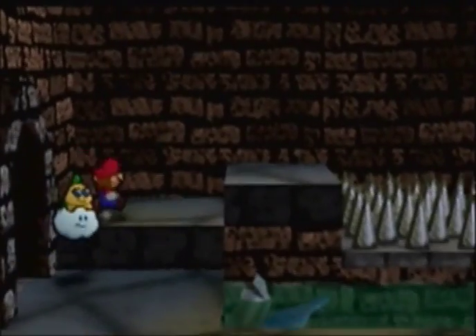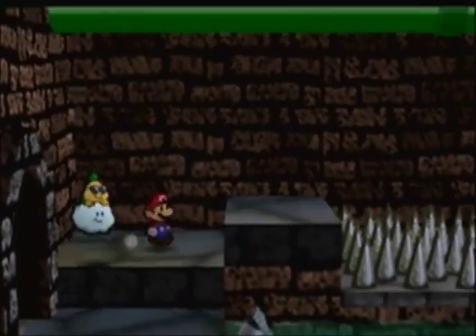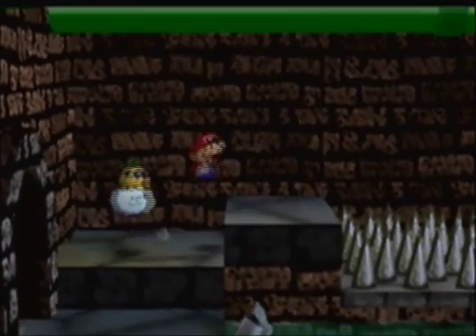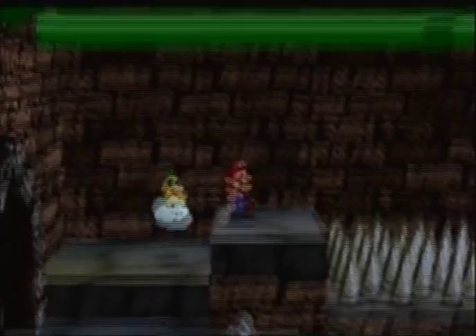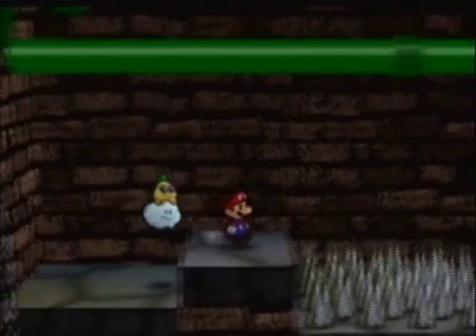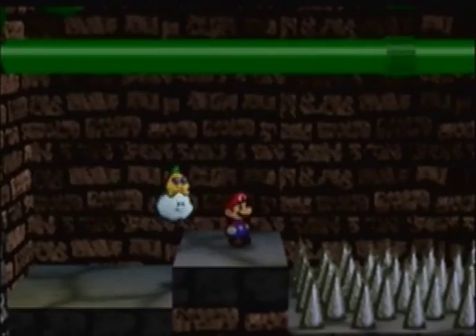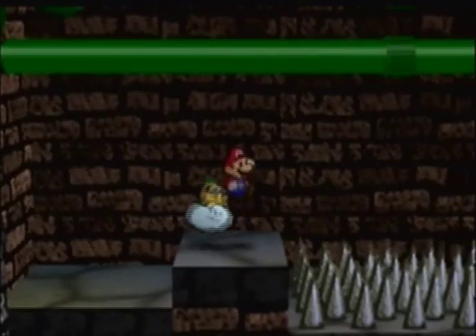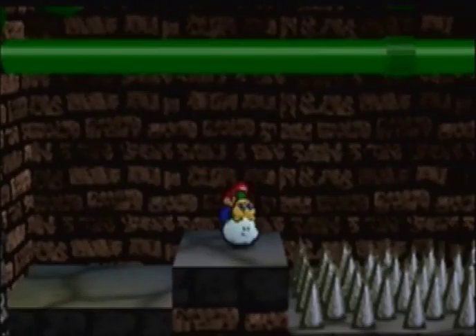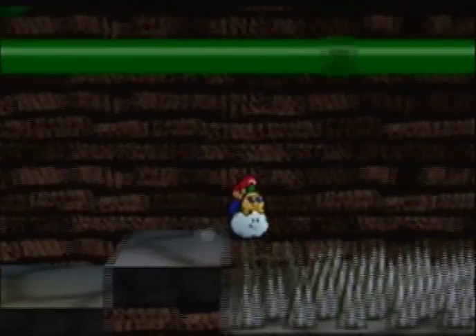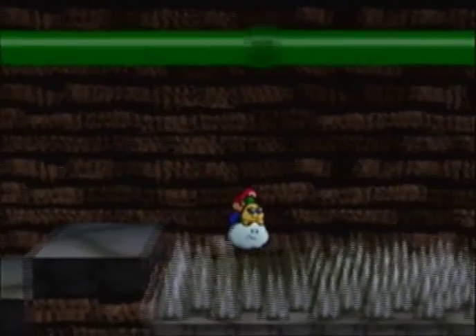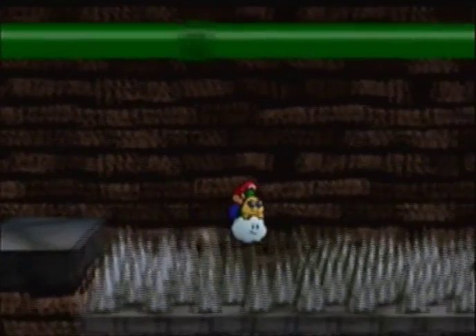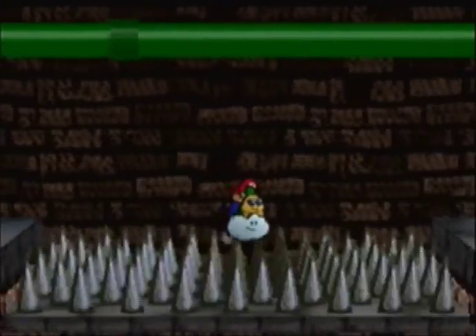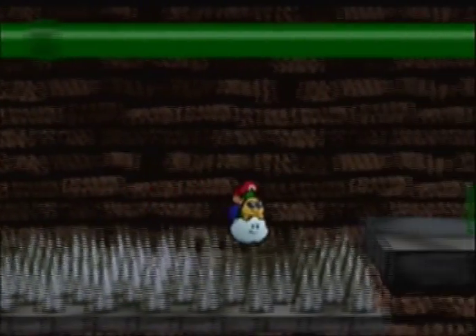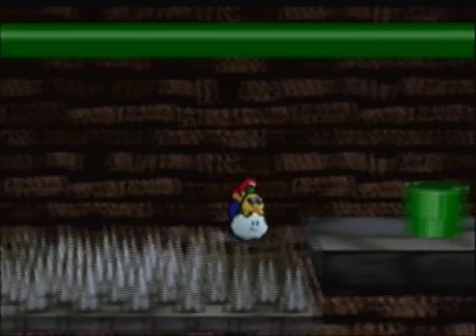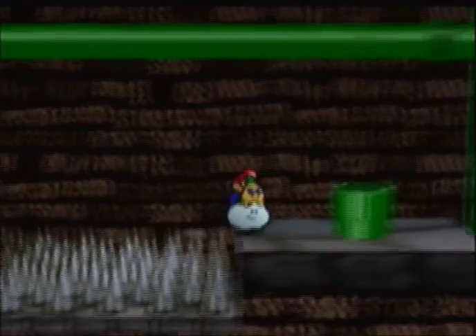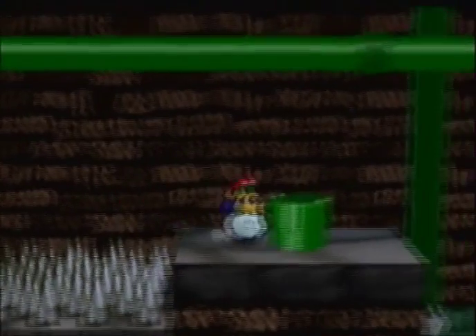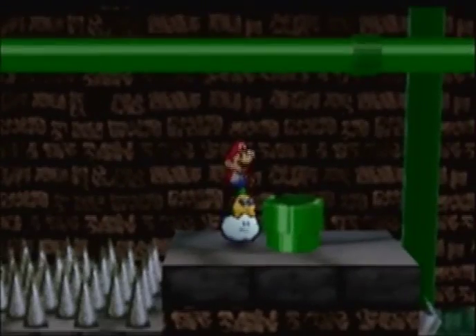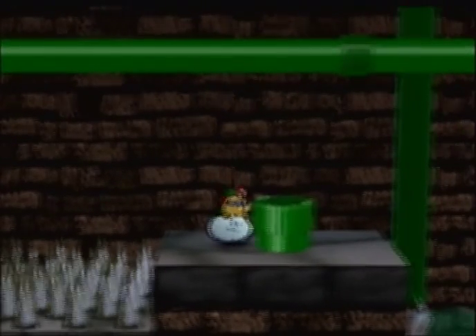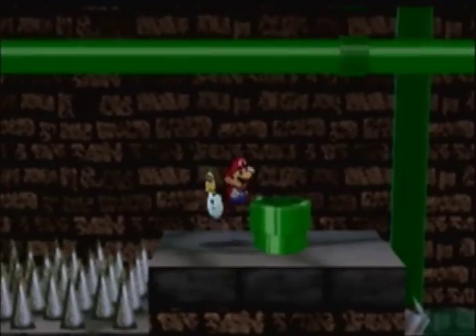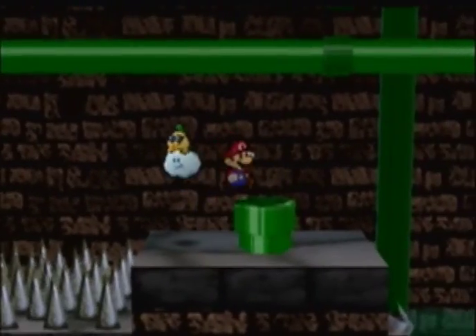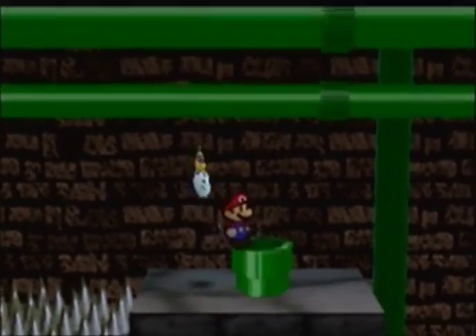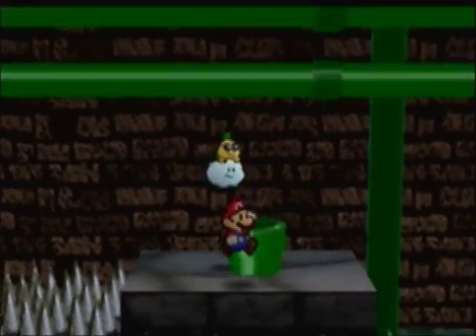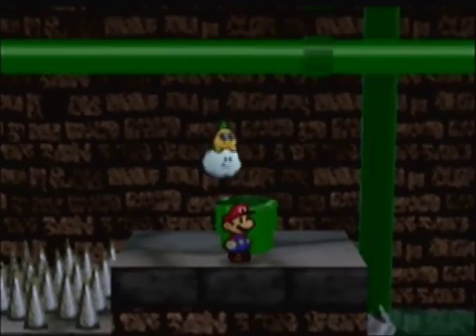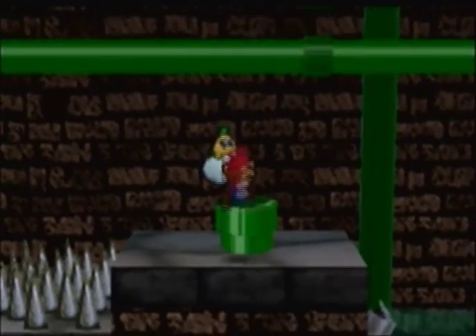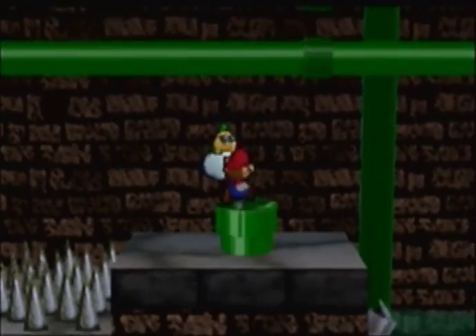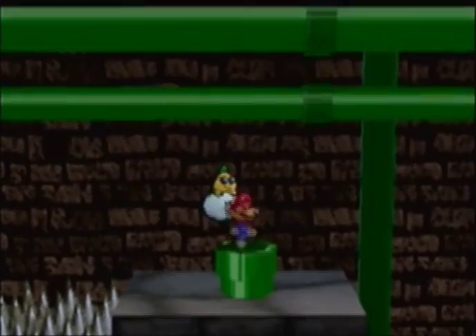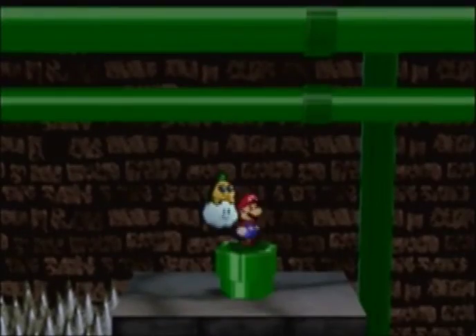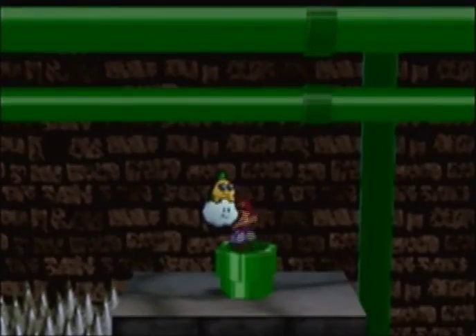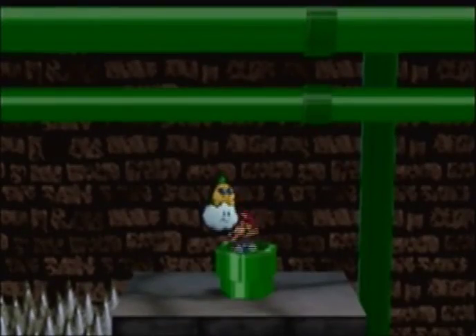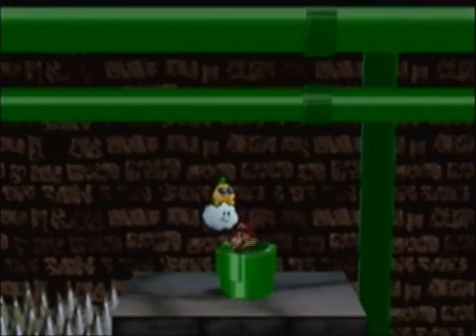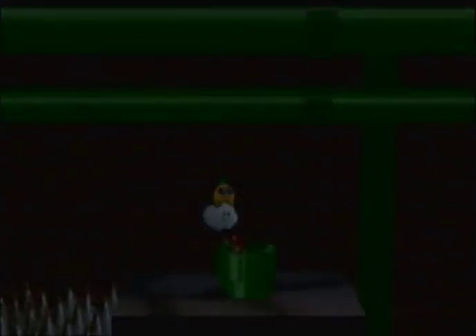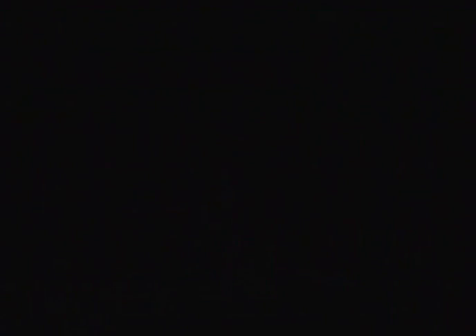Right in this area with the spikes, have Black Alistair go across here and into this warp pipe. If I can actually get in it. There we go.